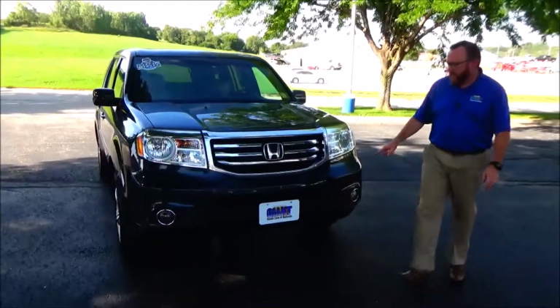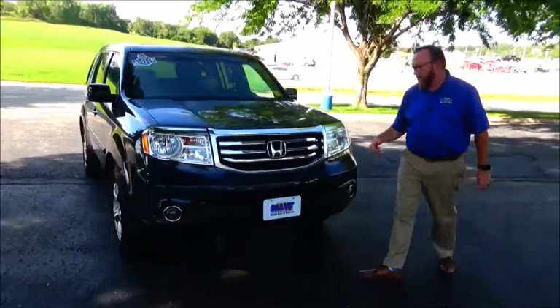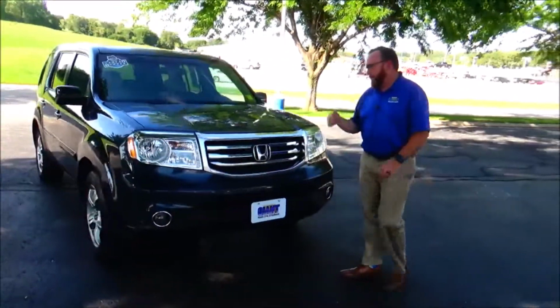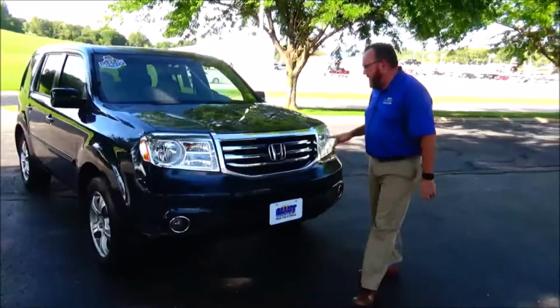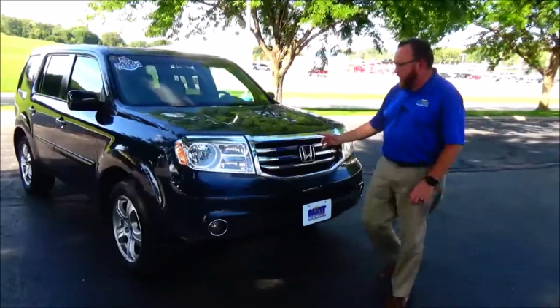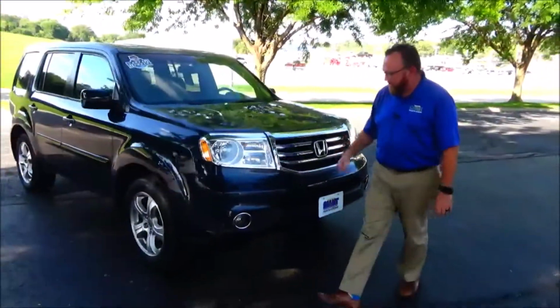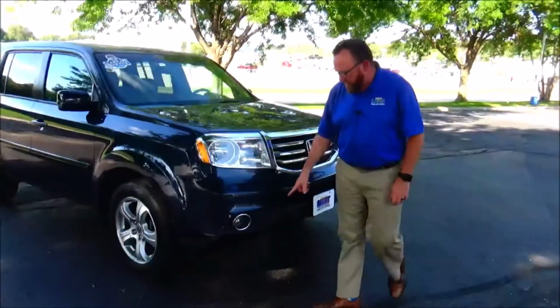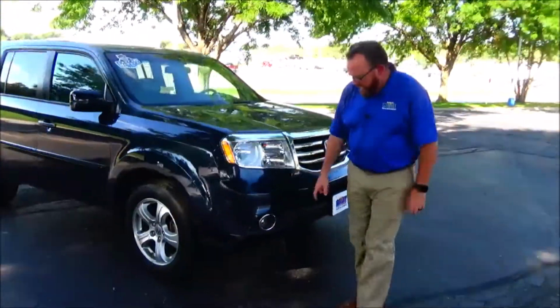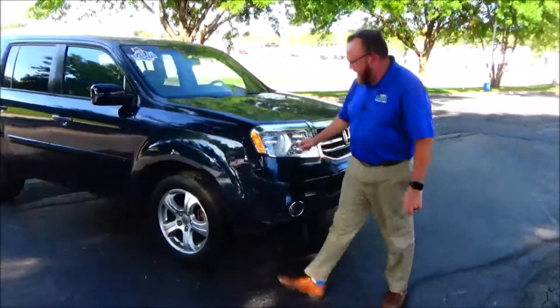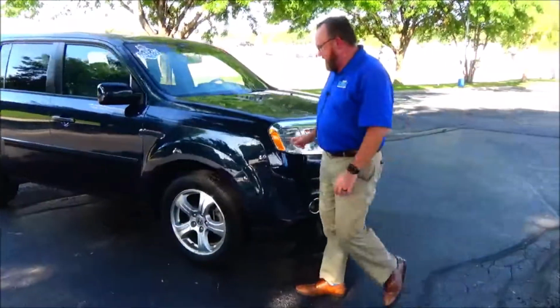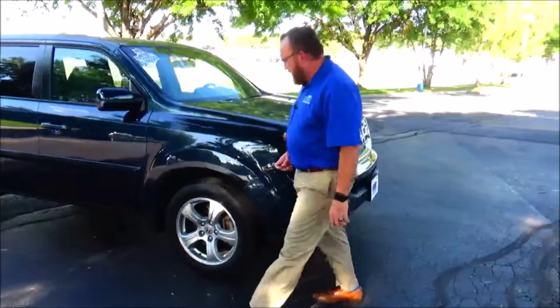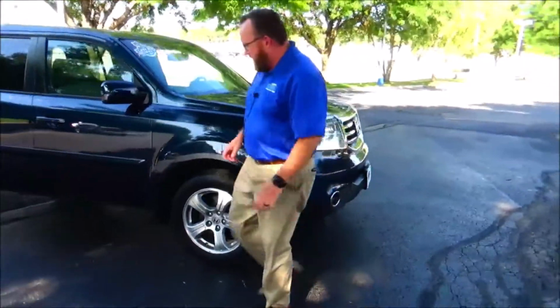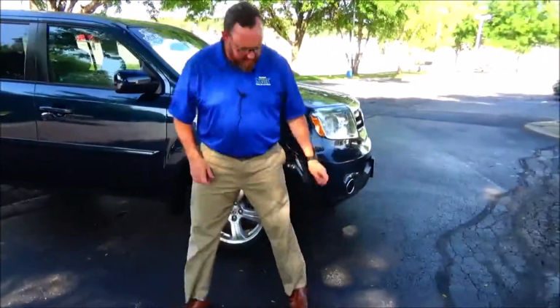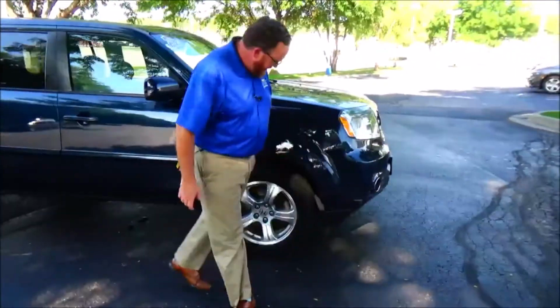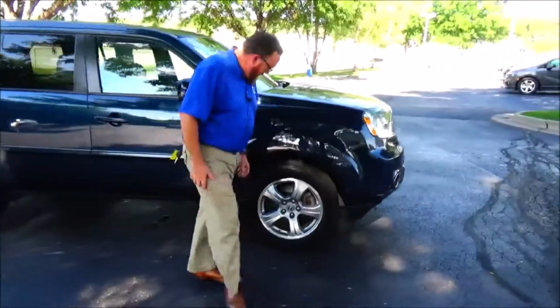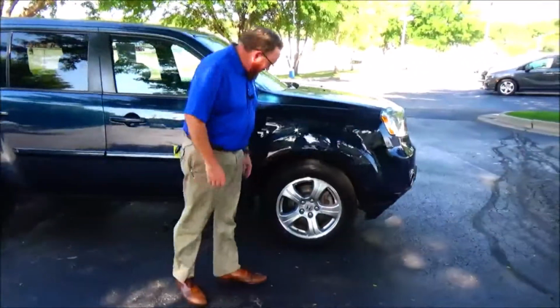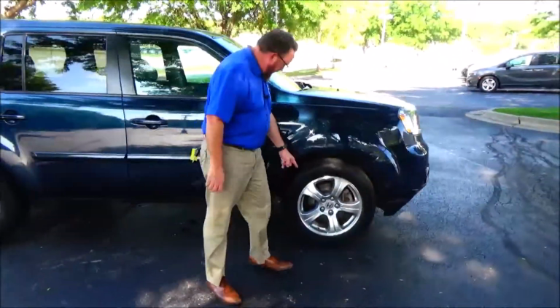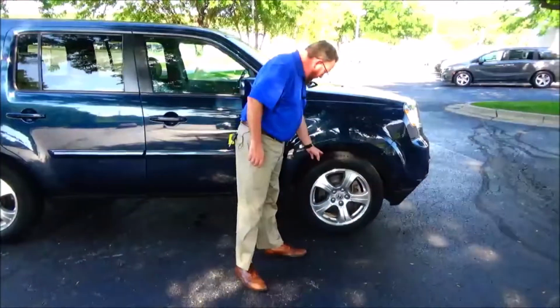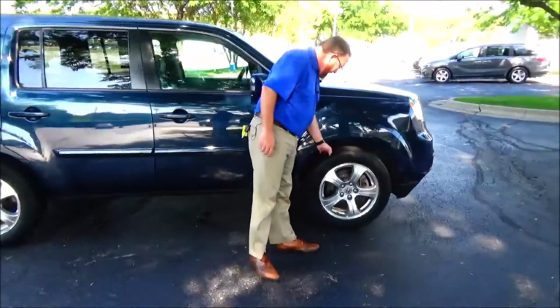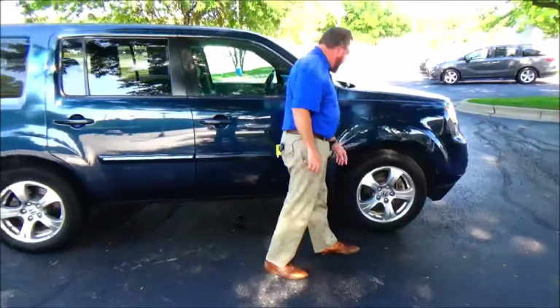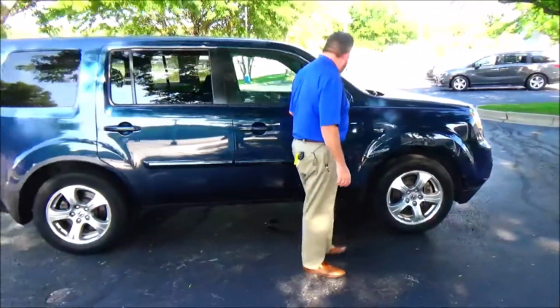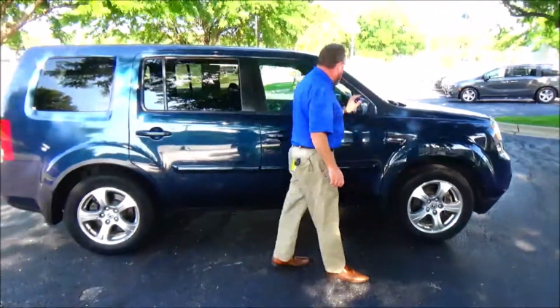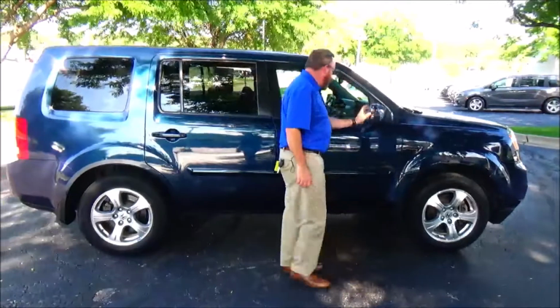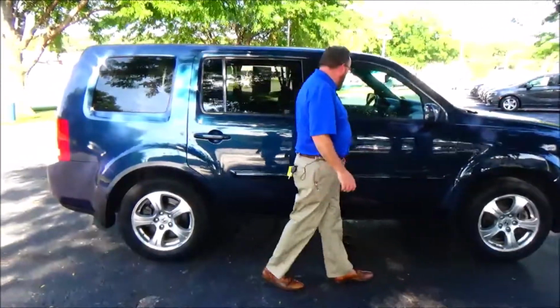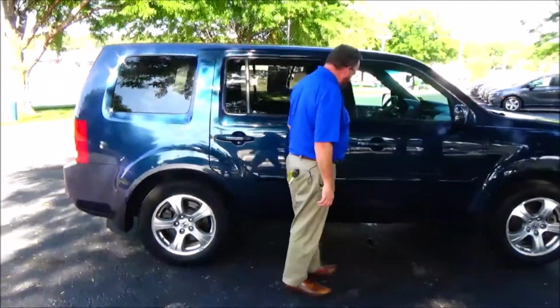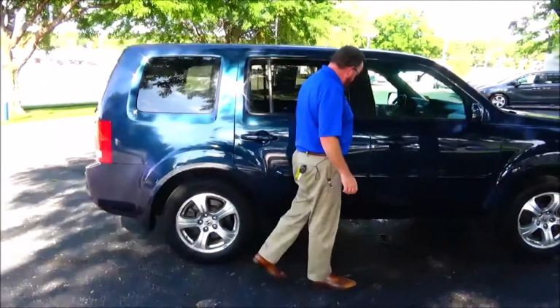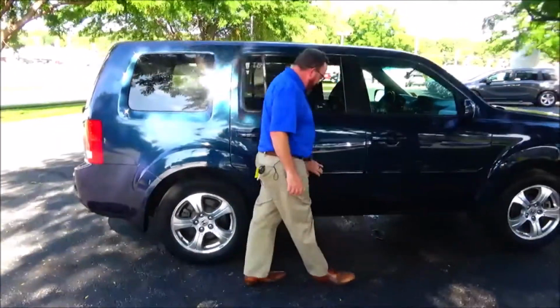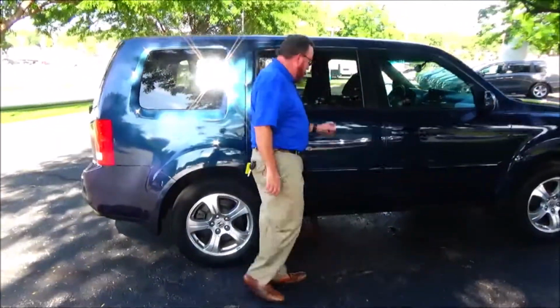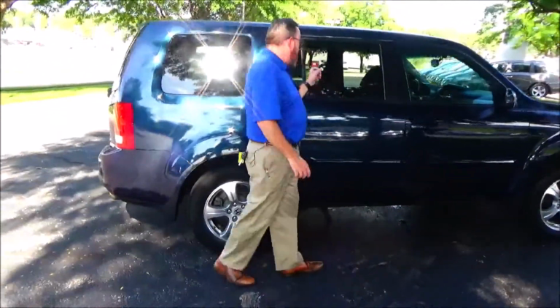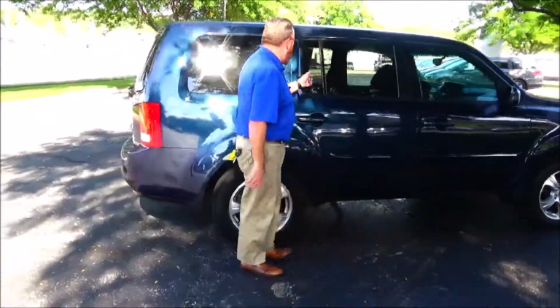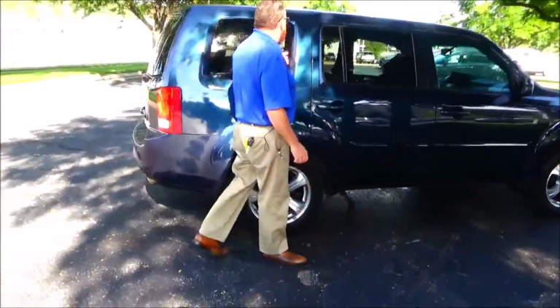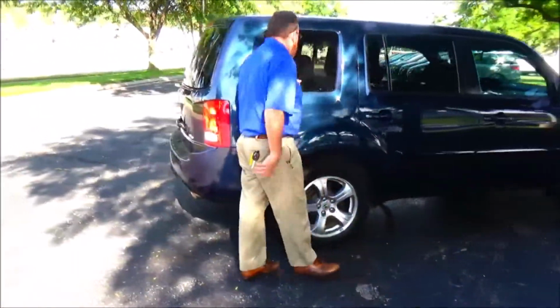It has 5 mile-an-hour bumpers front and back, chrome accent trim, fog lights, flex-on cover, wrap-around headlights, 17-inch alloy wheels with lots of tread on the tires, breakaway mirrors, reinforced door beams, body-side moldings to help protect from door dings, and solar-reflecting glass.